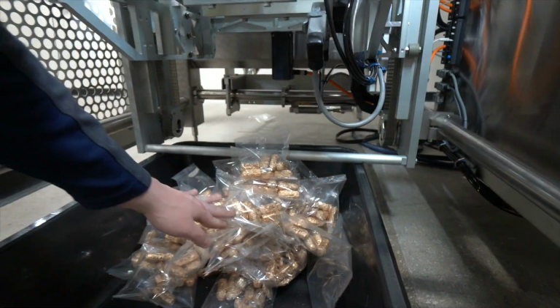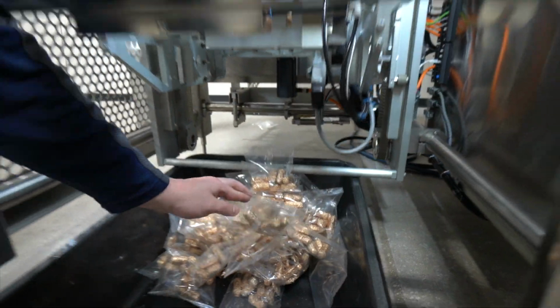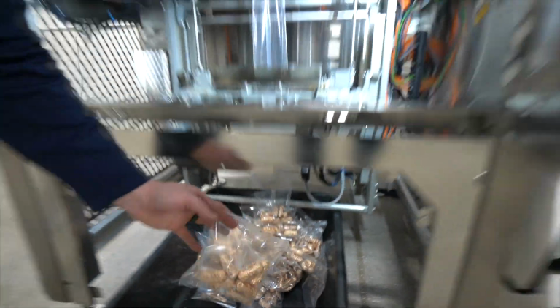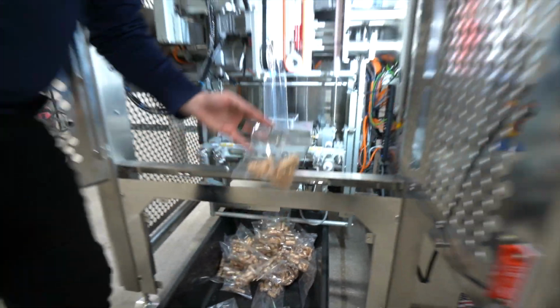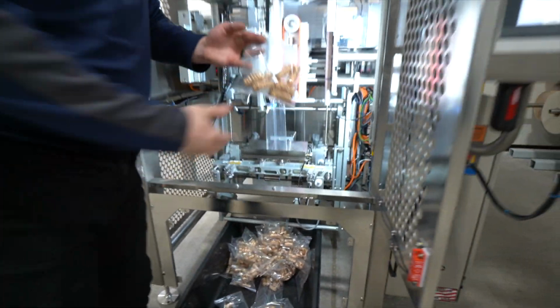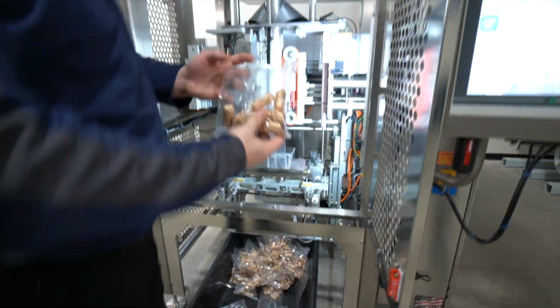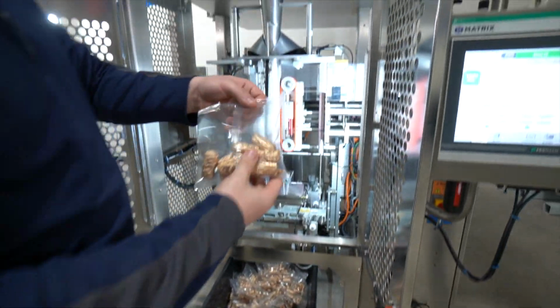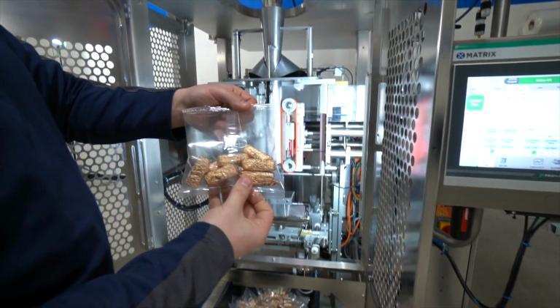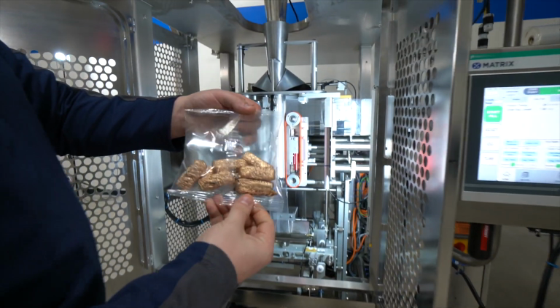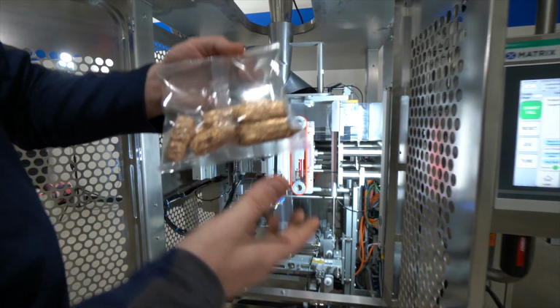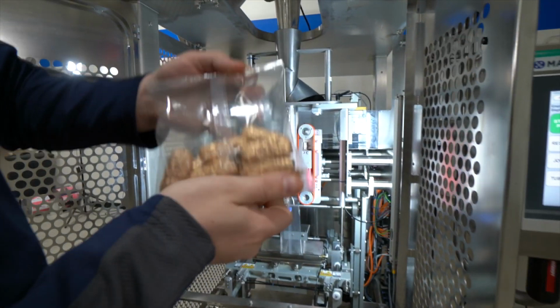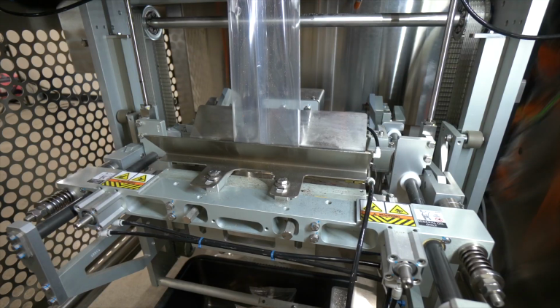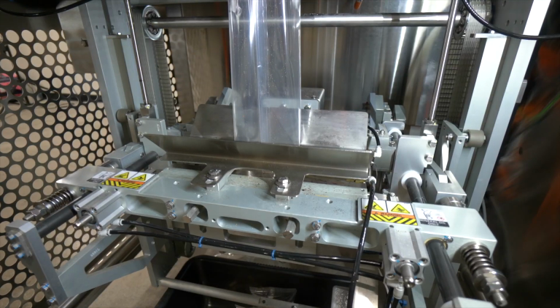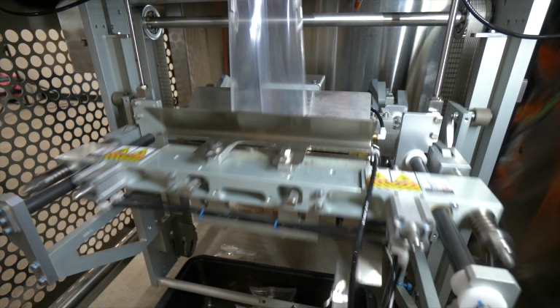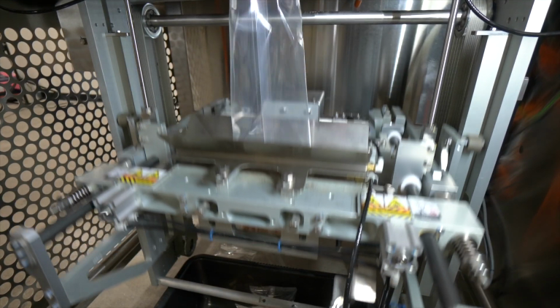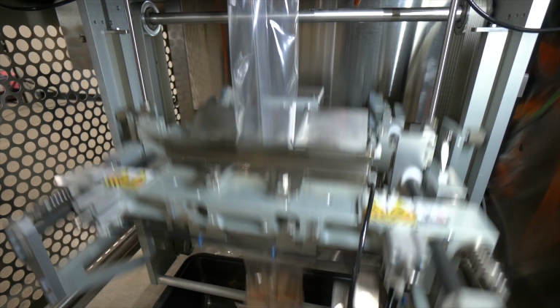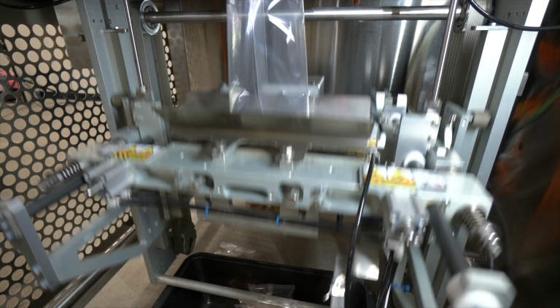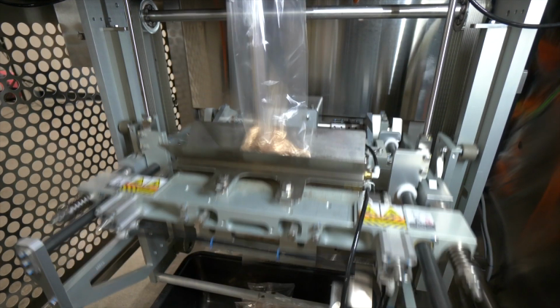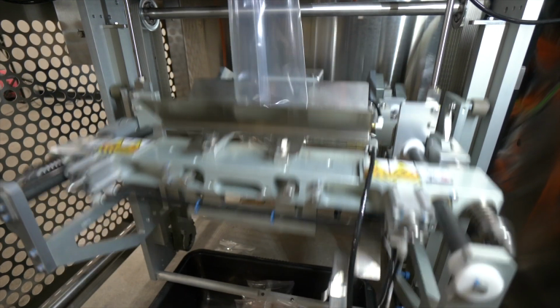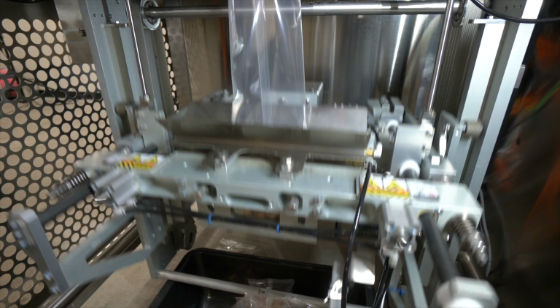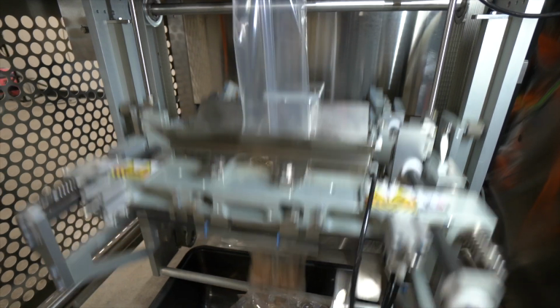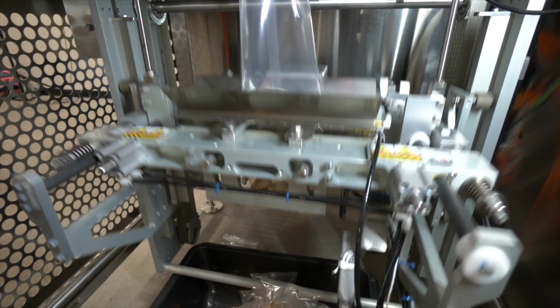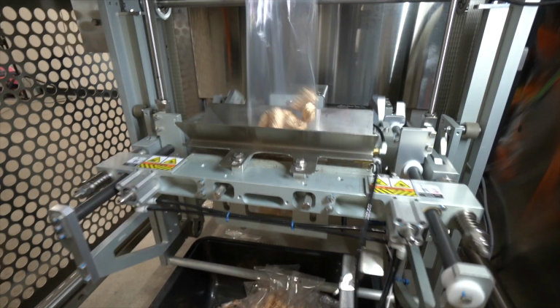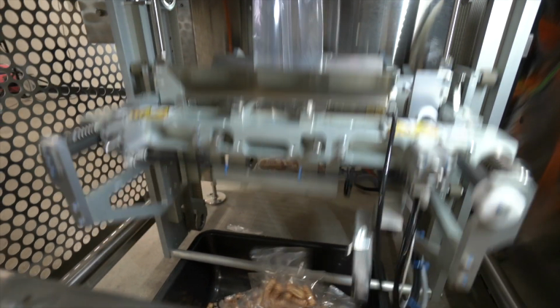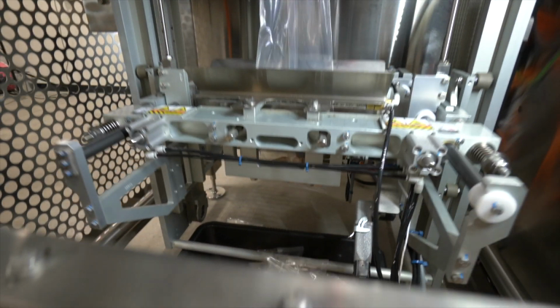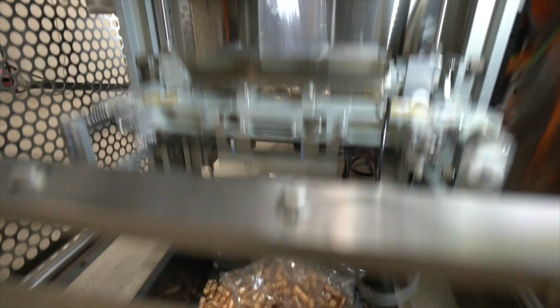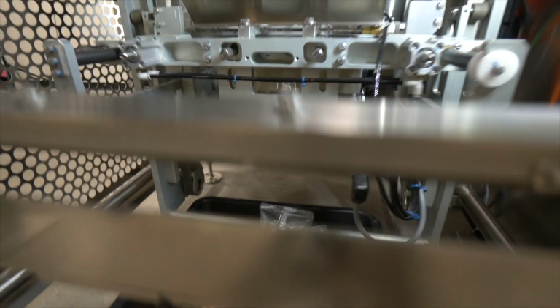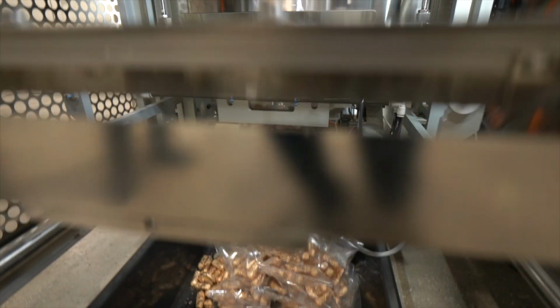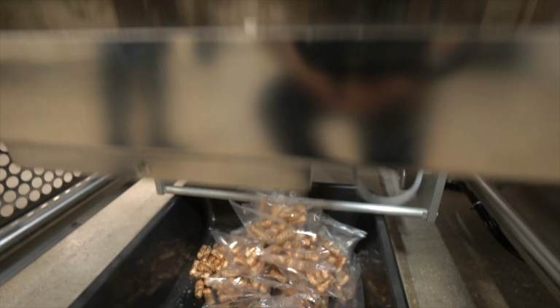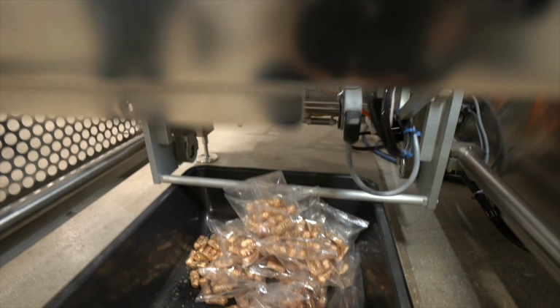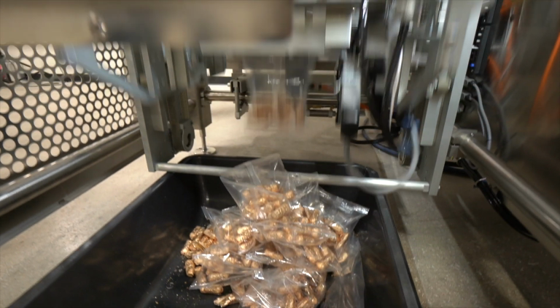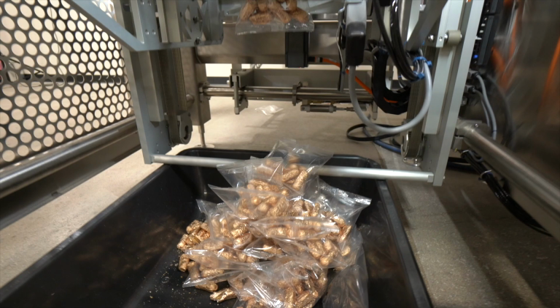And you can see how the product perfectly landed right in the bottom of the bag where the jaws close. So every bag, no matter what speed, is going to be clean with no product in the seal.